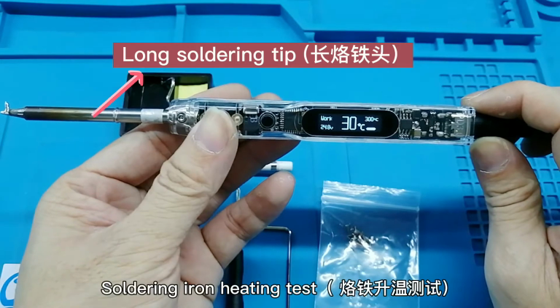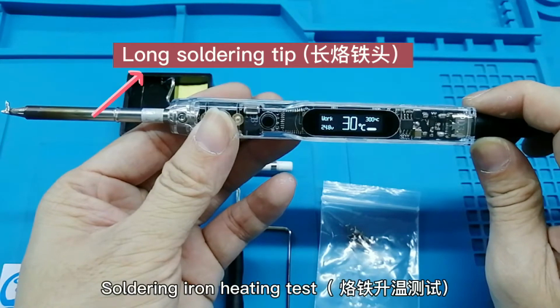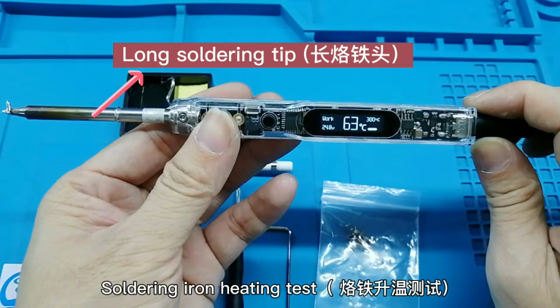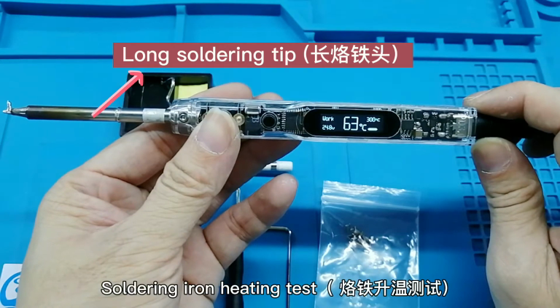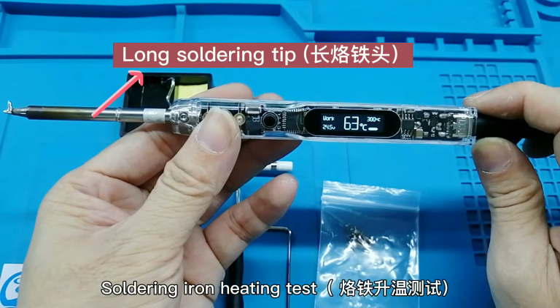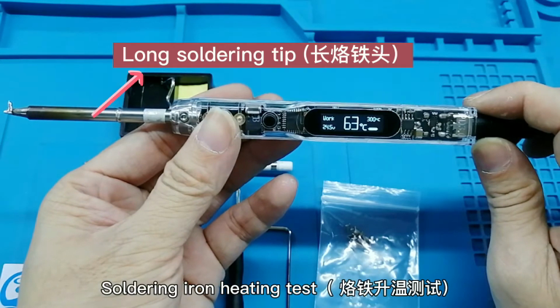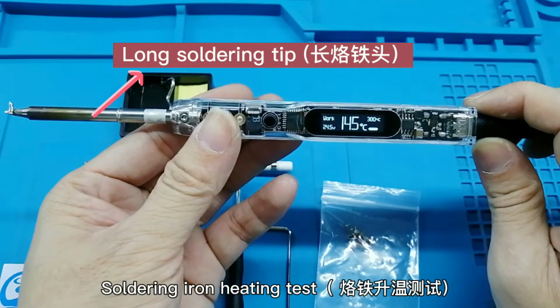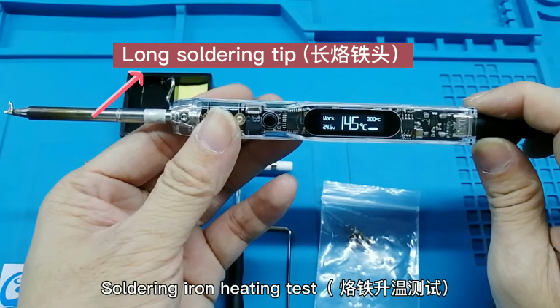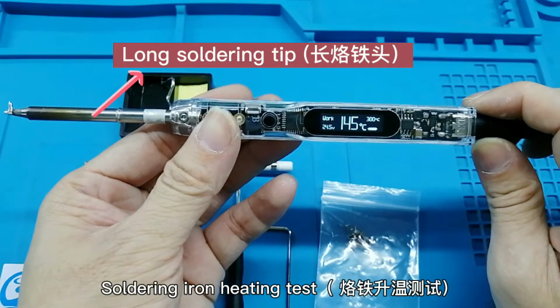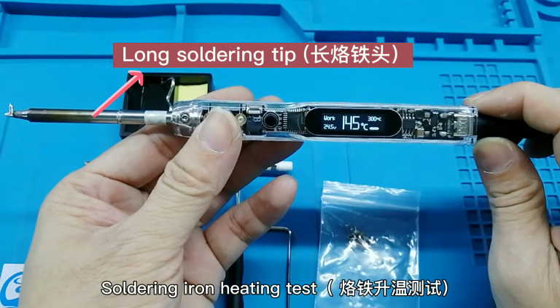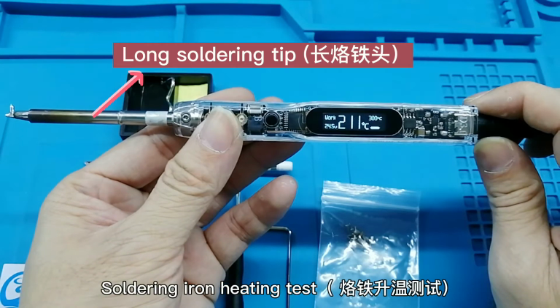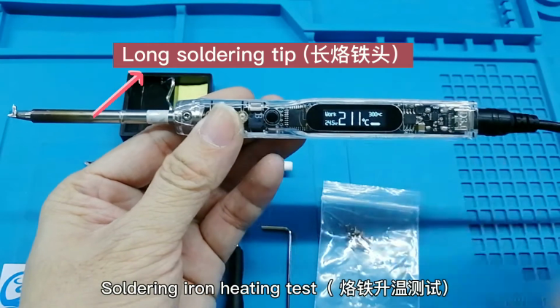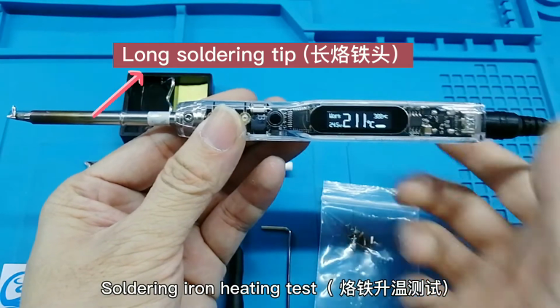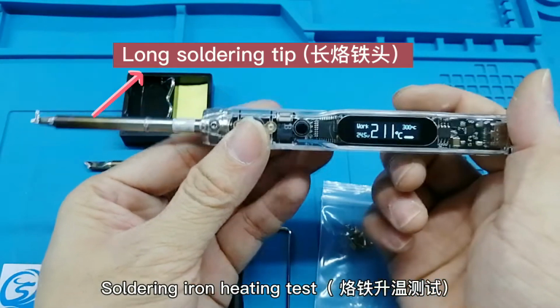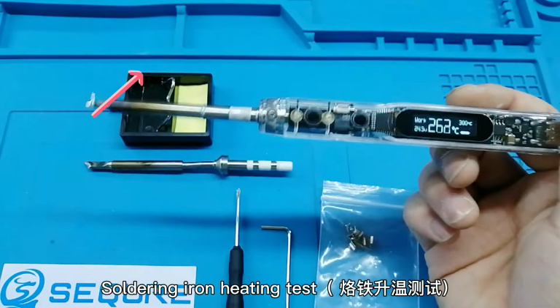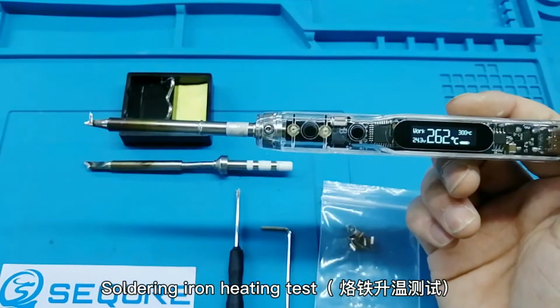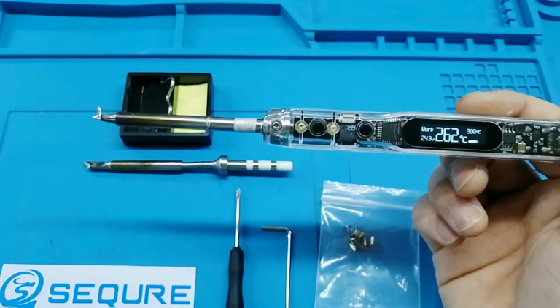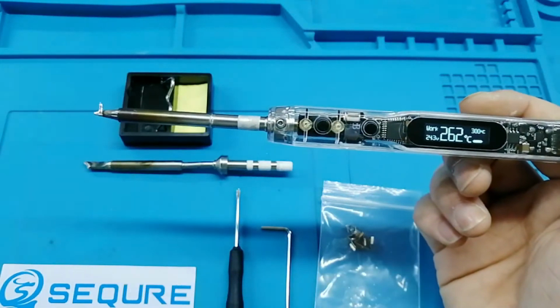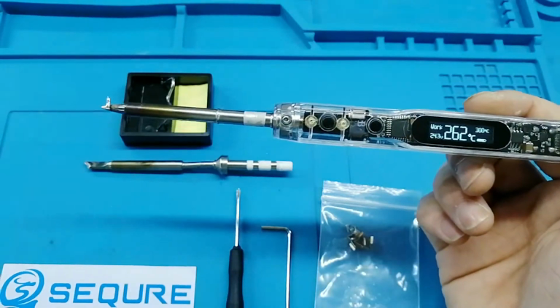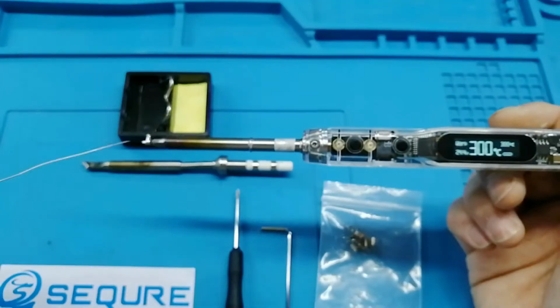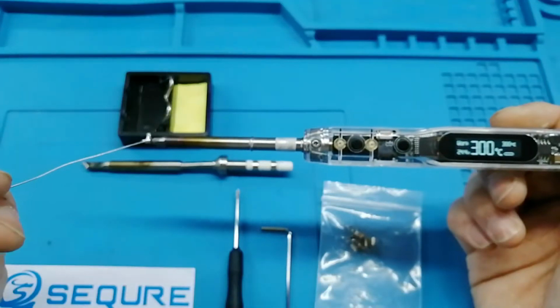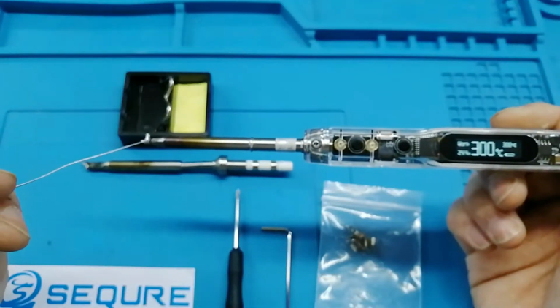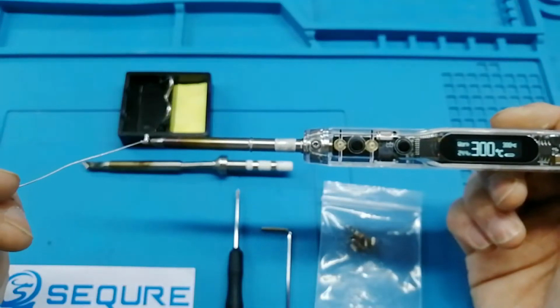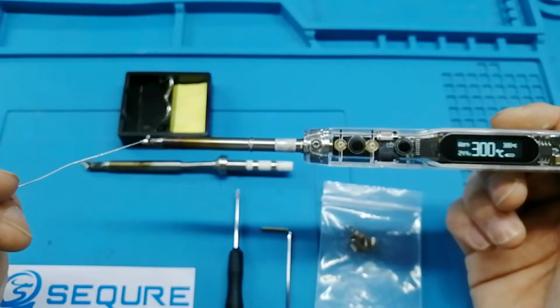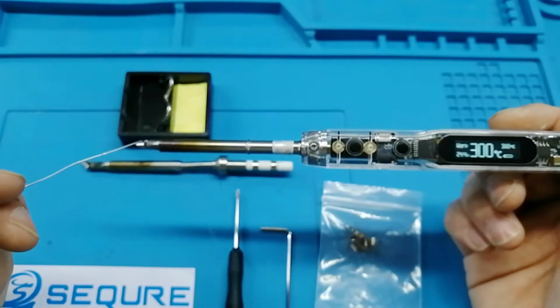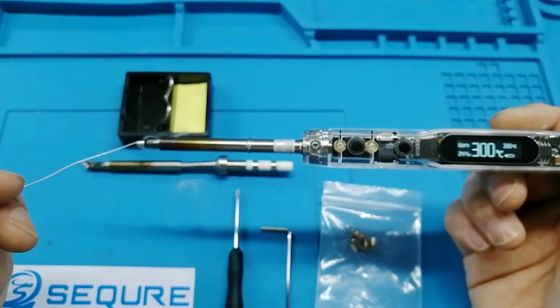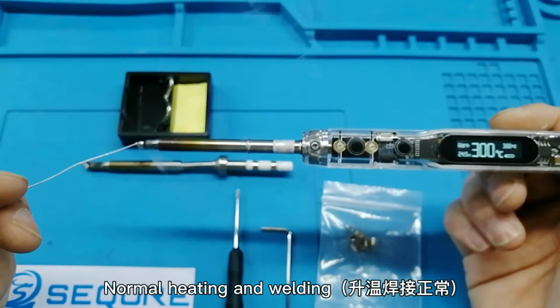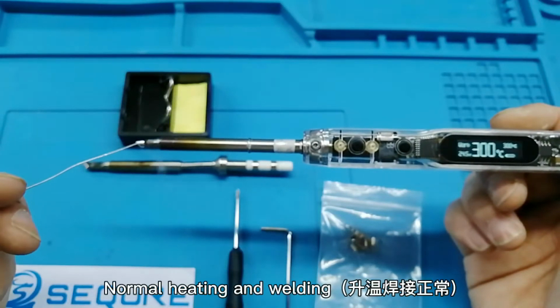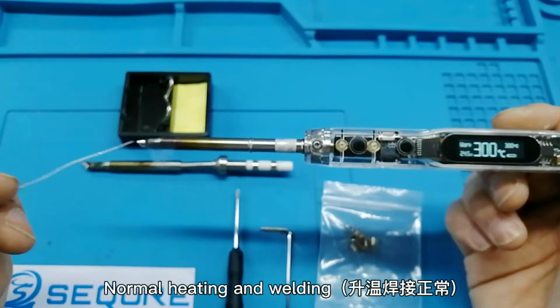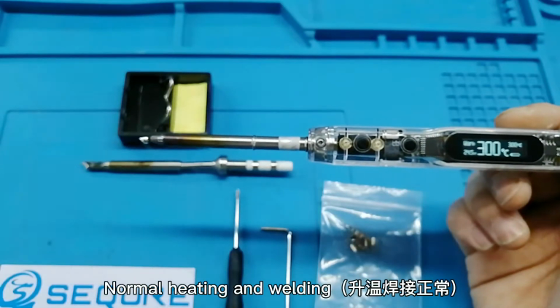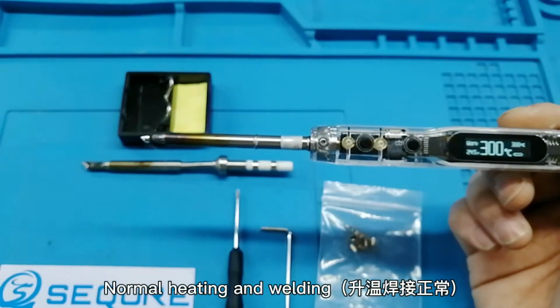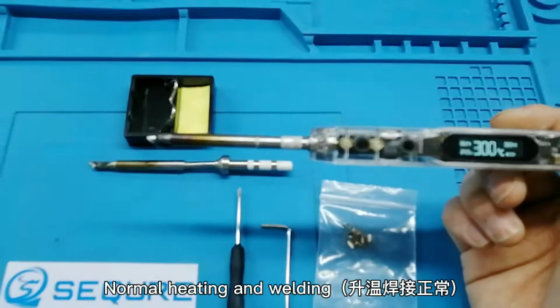Soldering iron heating test. Normal heating and welding.